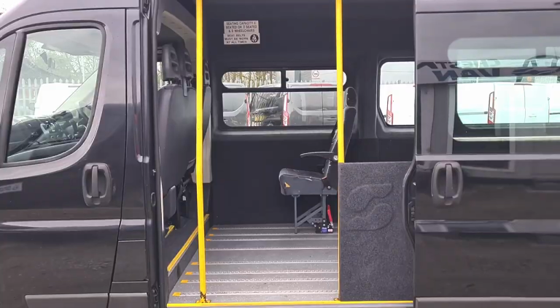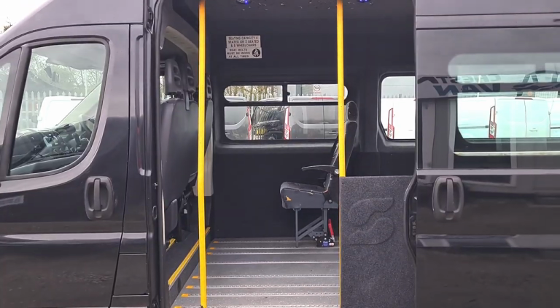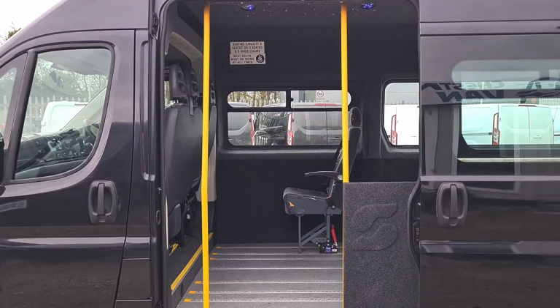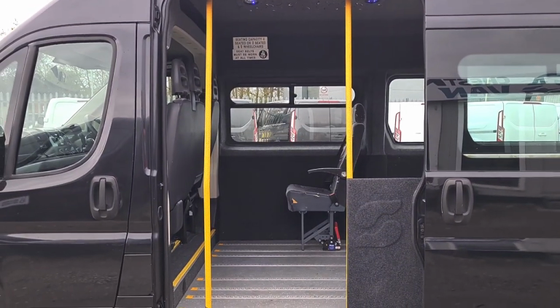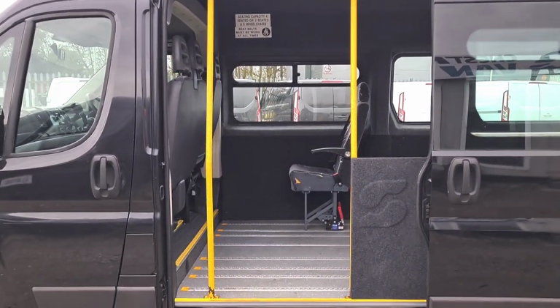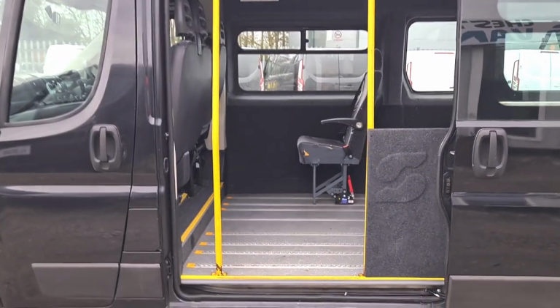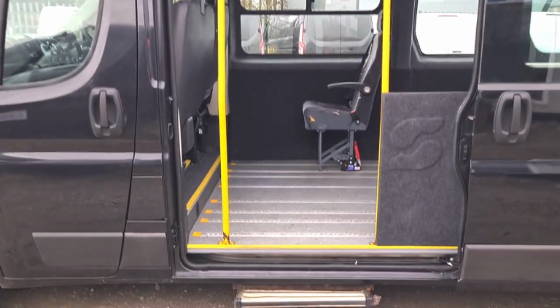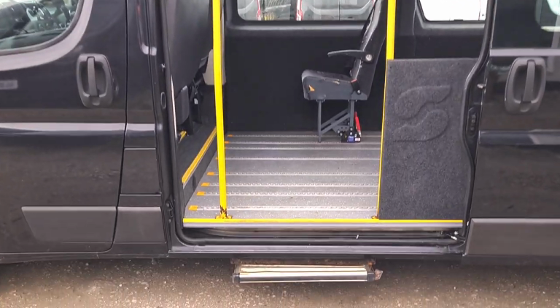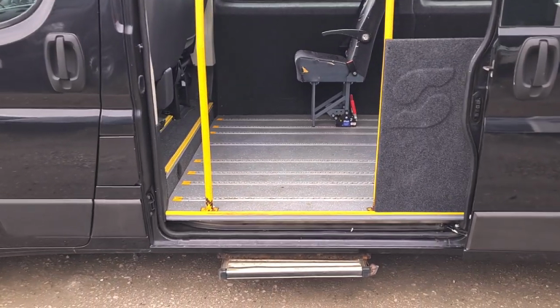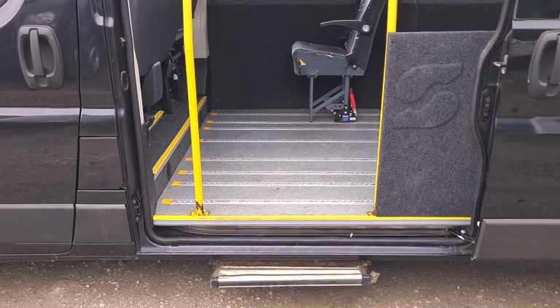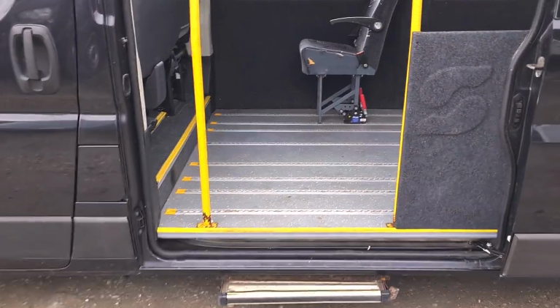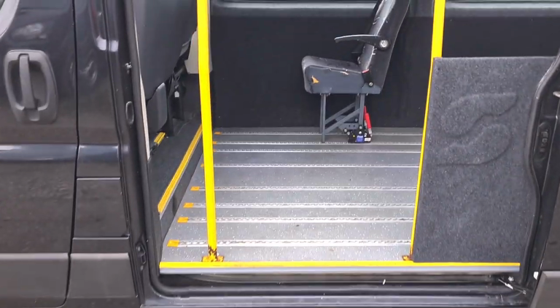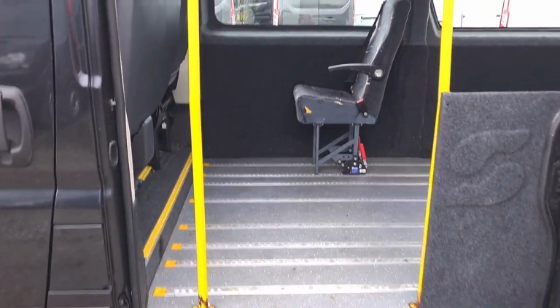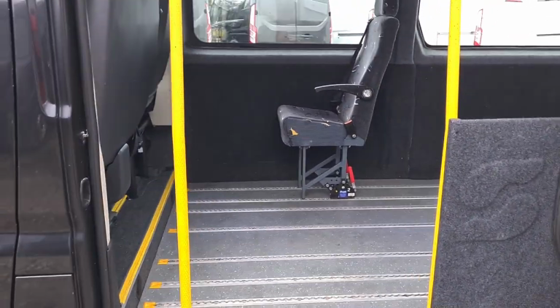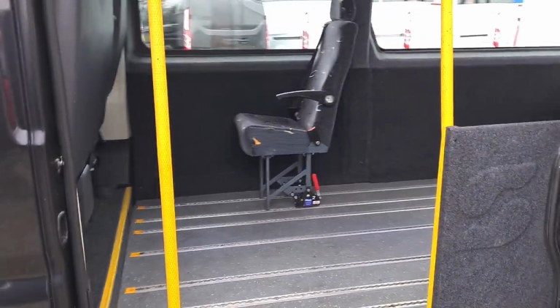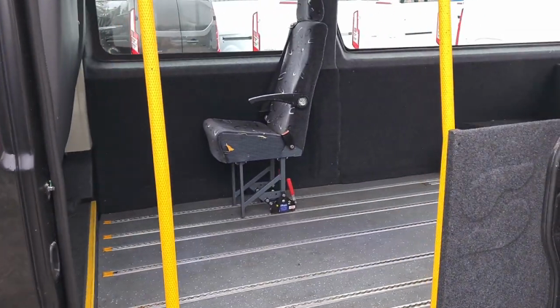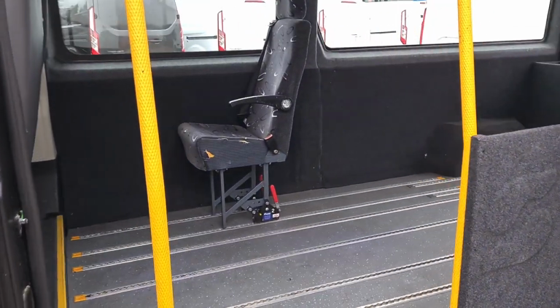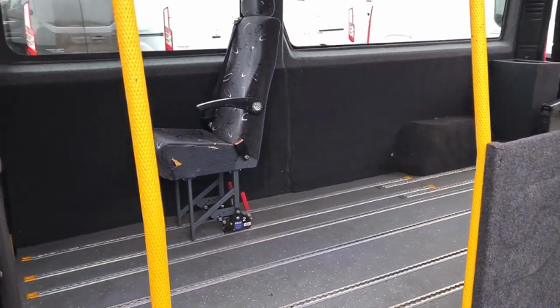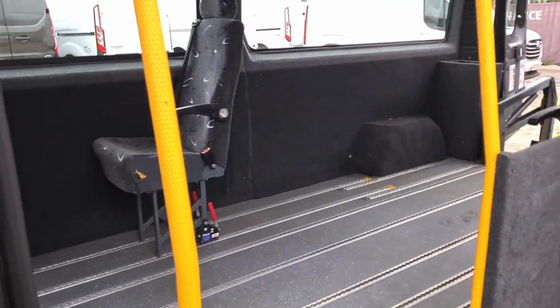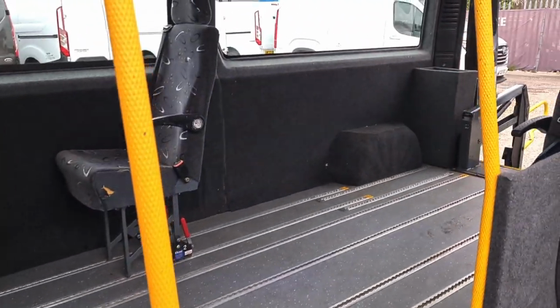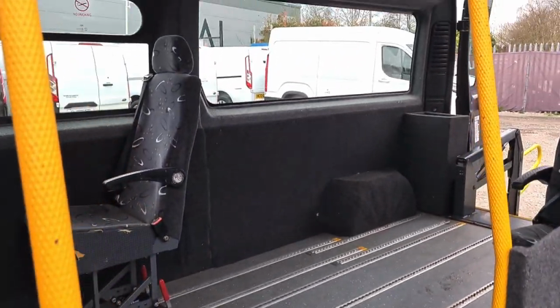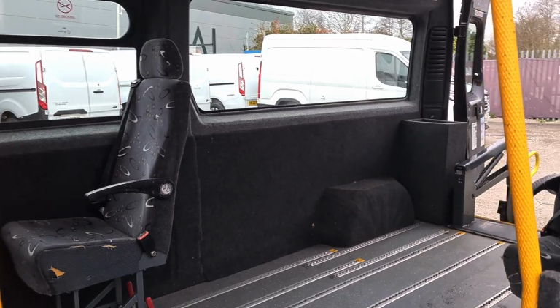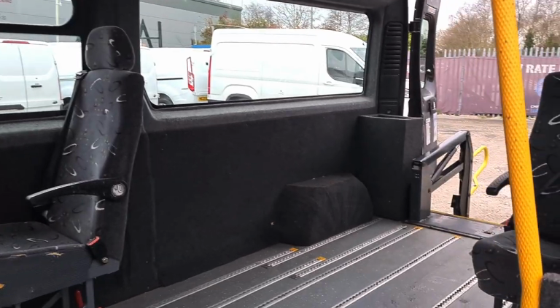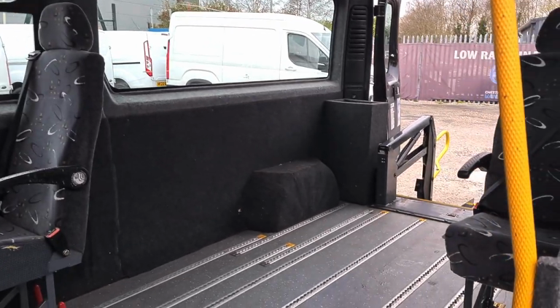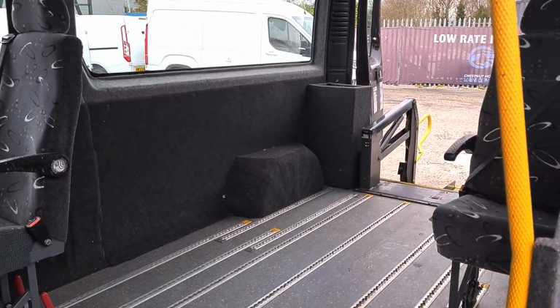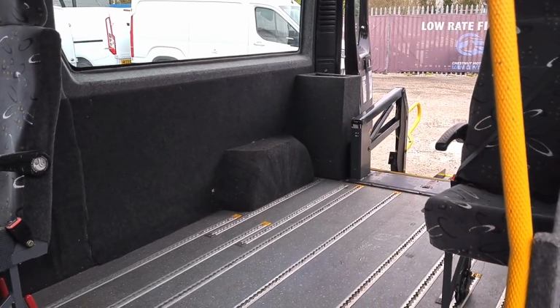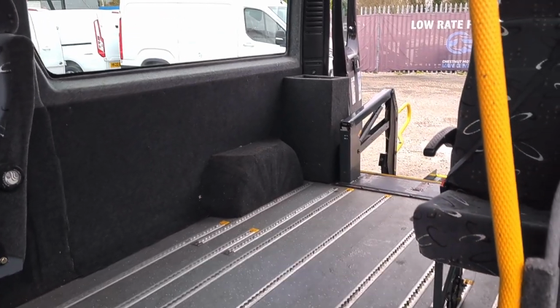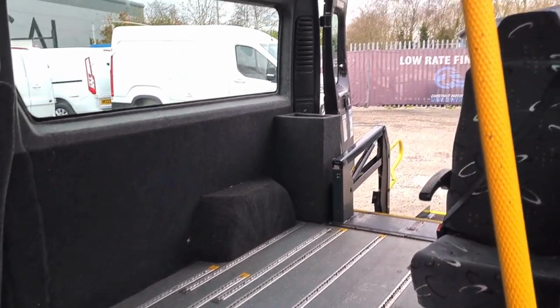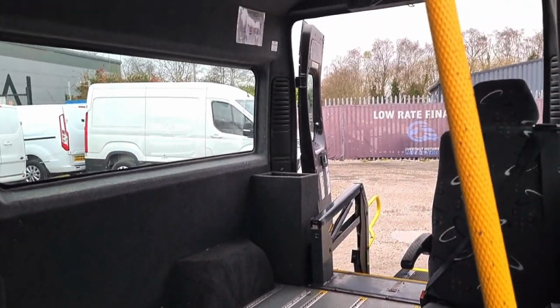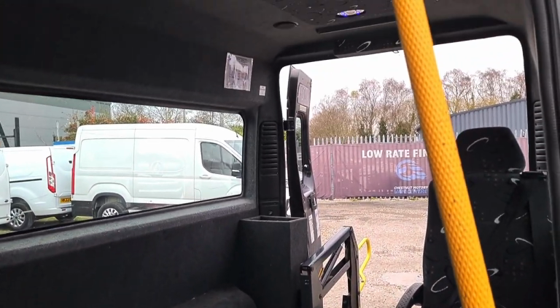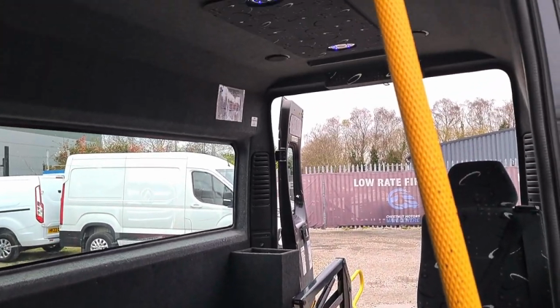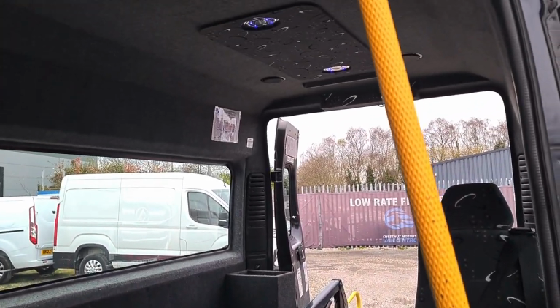I'll show you the same from this angle. Just so you all know, that step does not work — it would need replacing if you wanted to use it. These bars pop out quite easily with a couple of bolts, and they're out of your way.